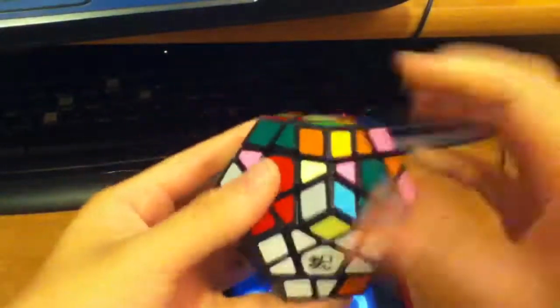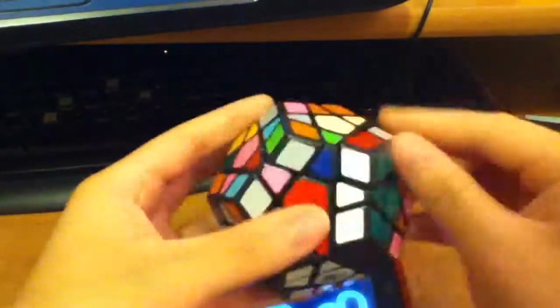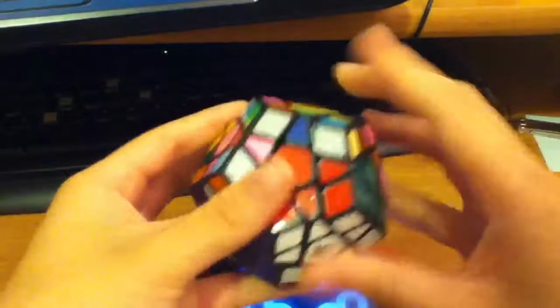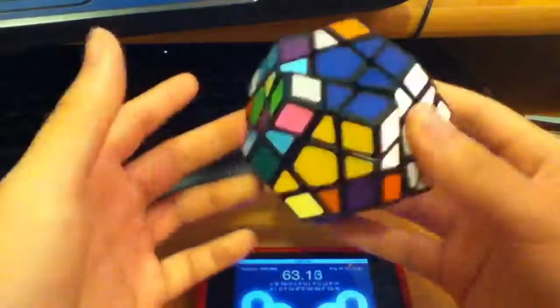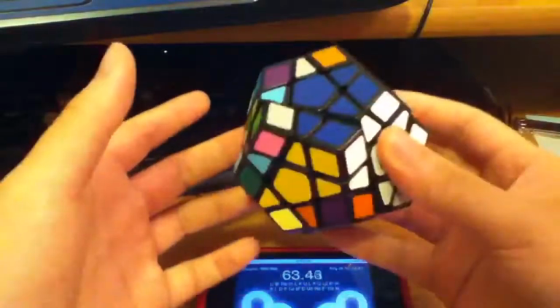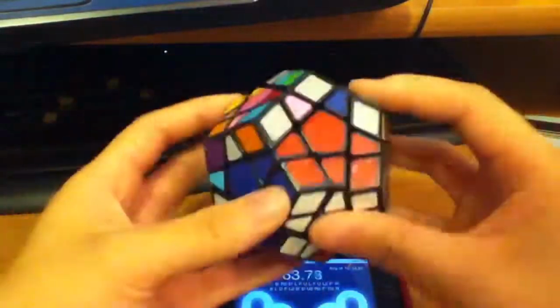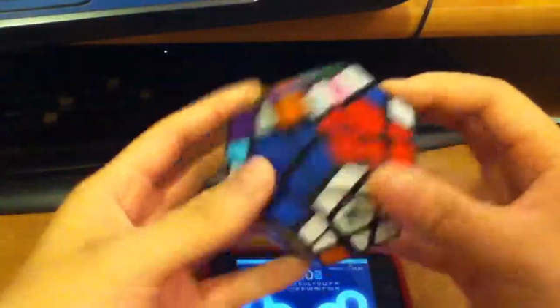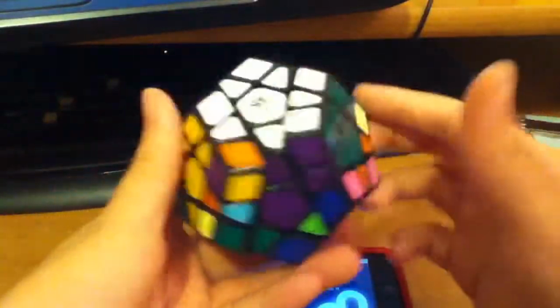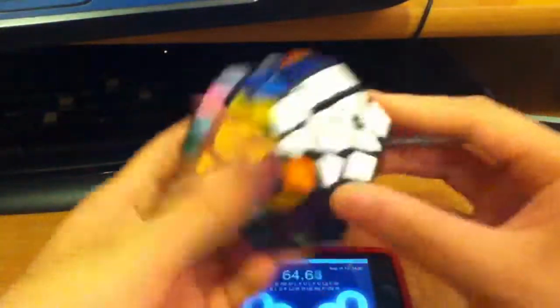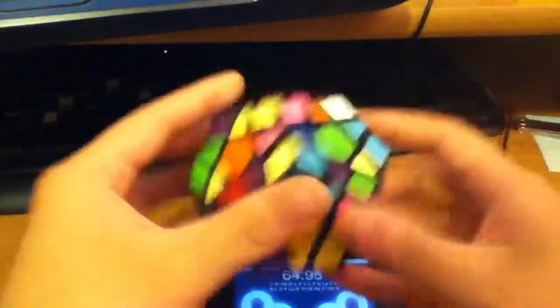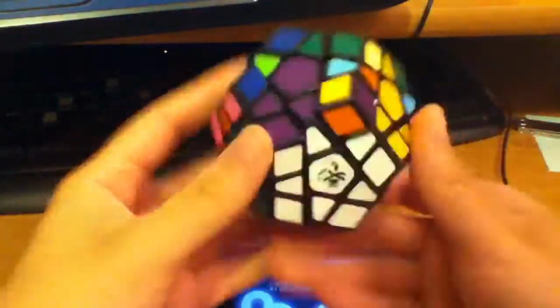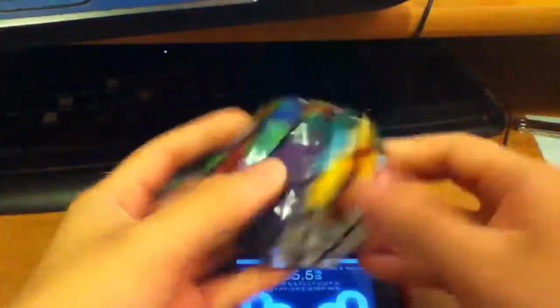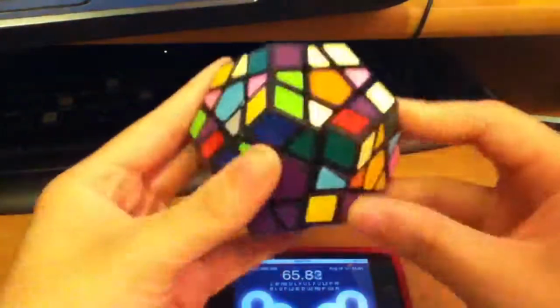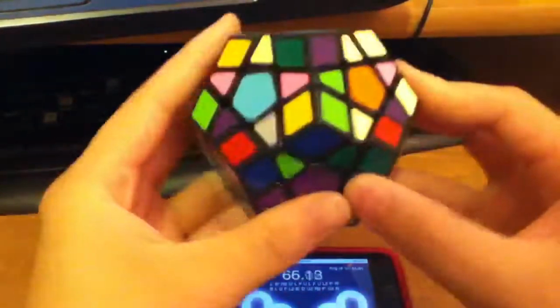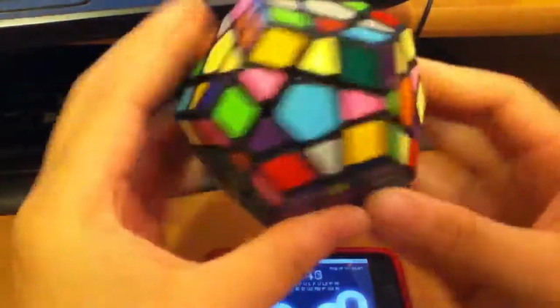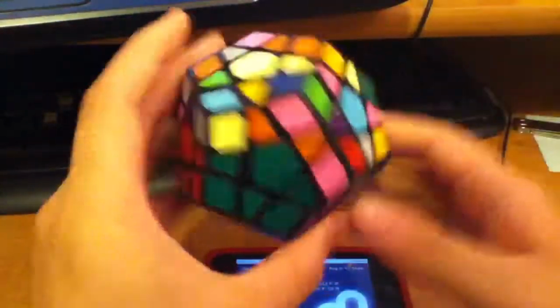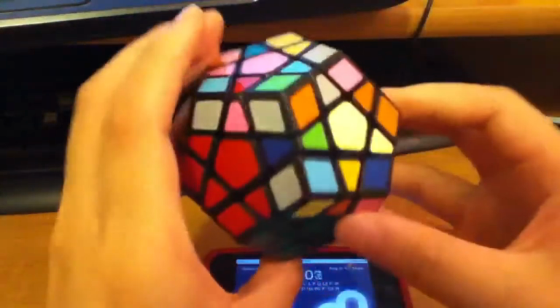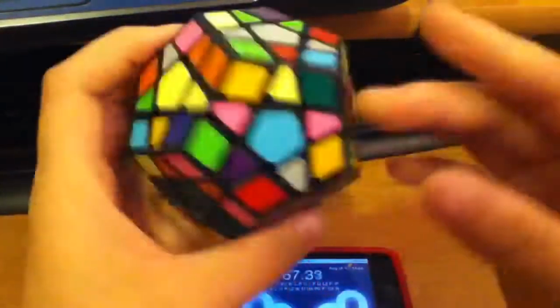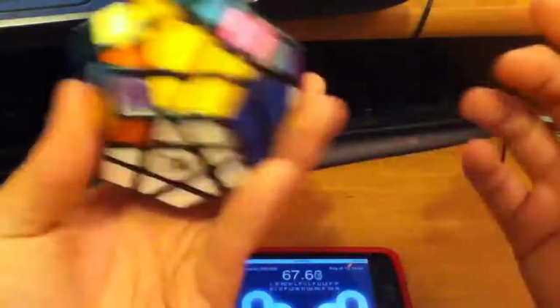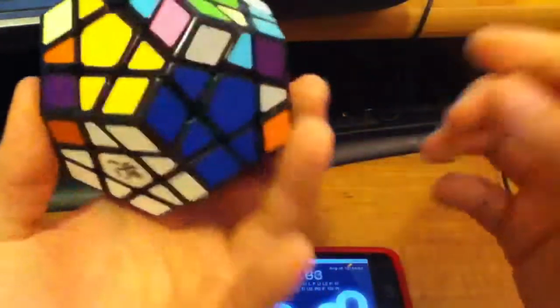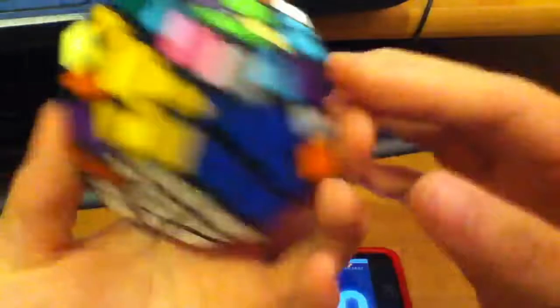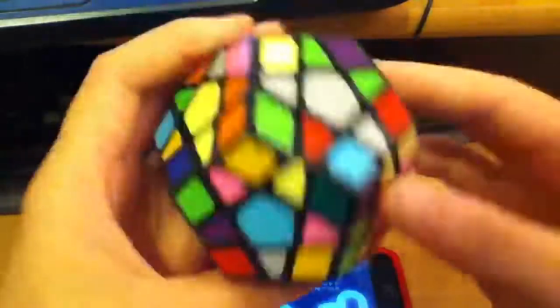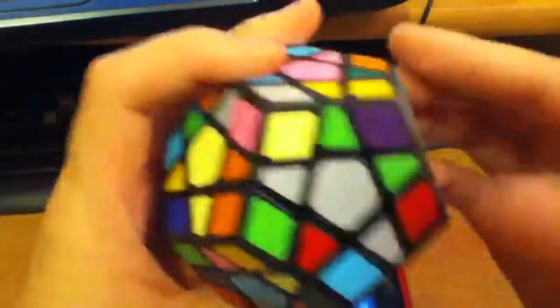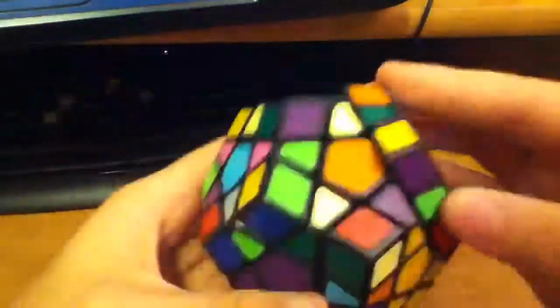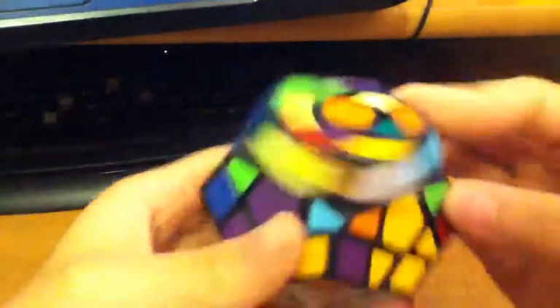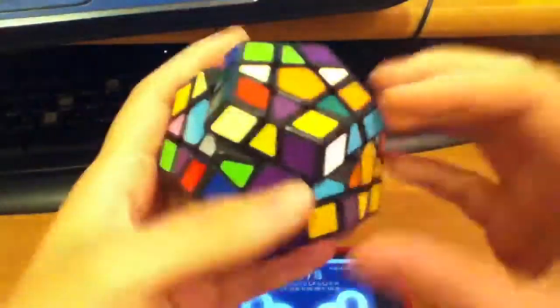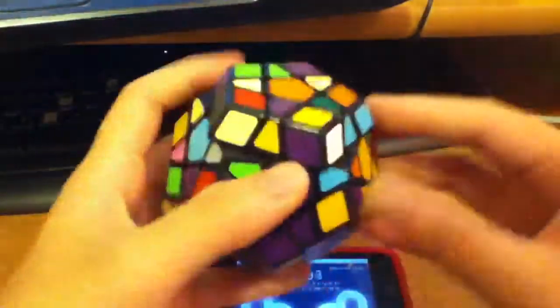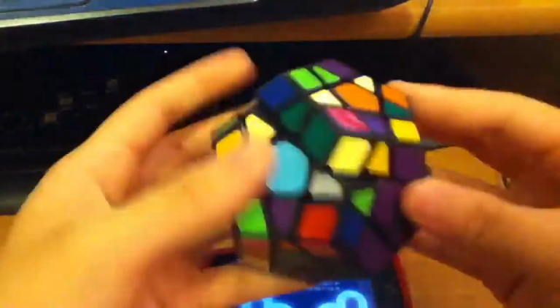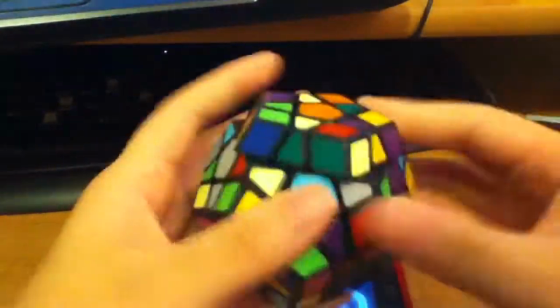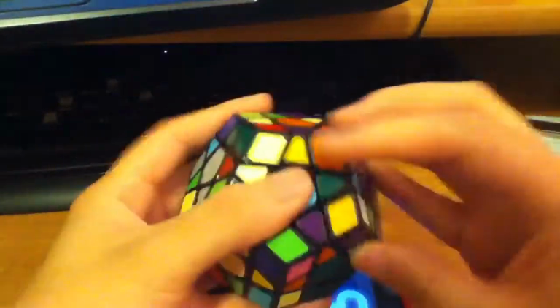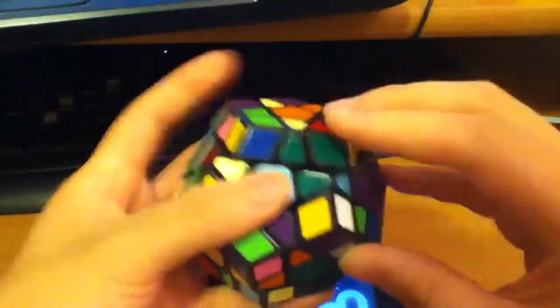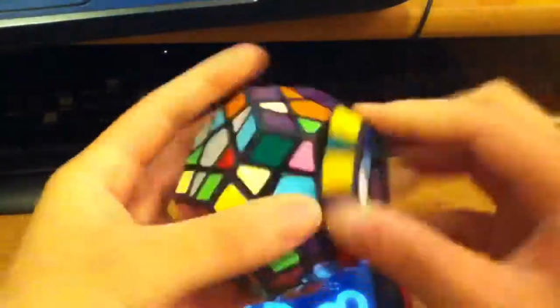I'm a lot slower on this cube because of the color scheme — I use my own custom color scheme. And as you can see, just the first layer is taking me a minute because I don't know which colors to look for.